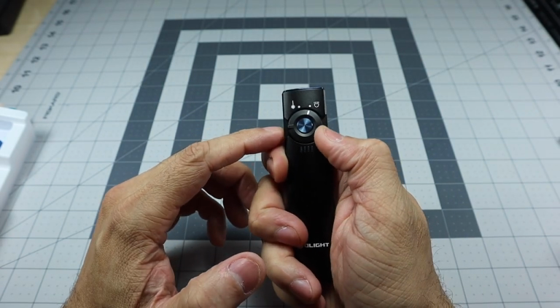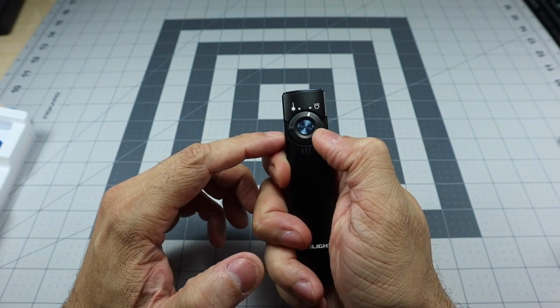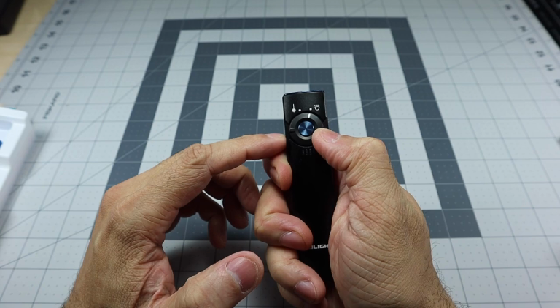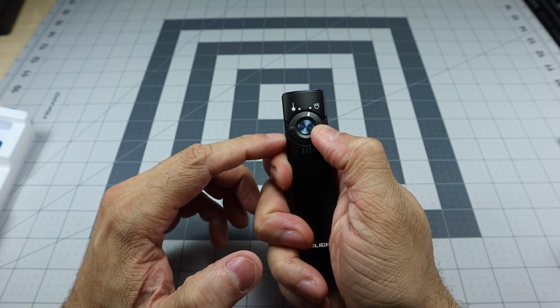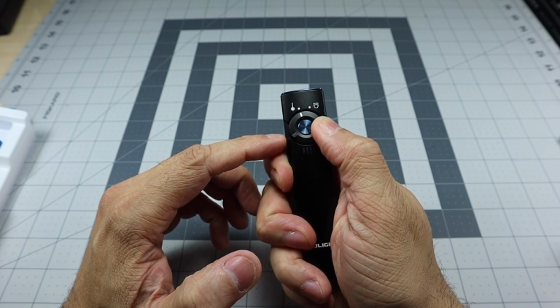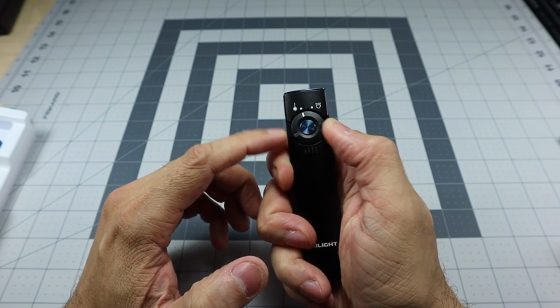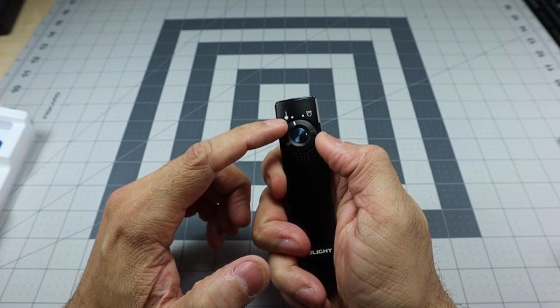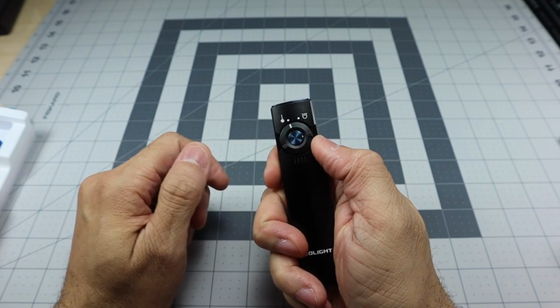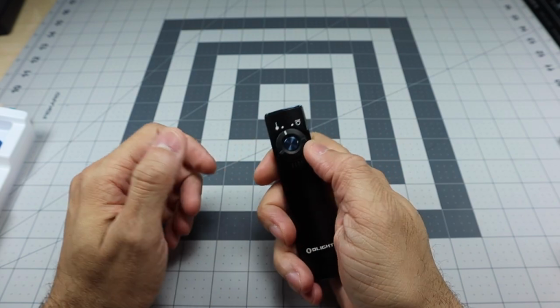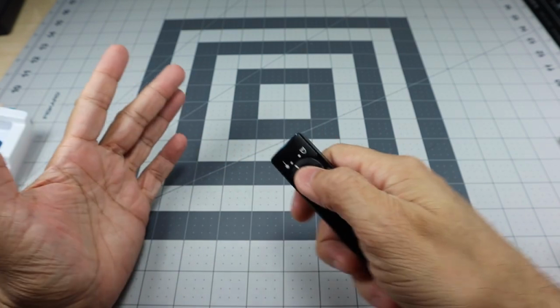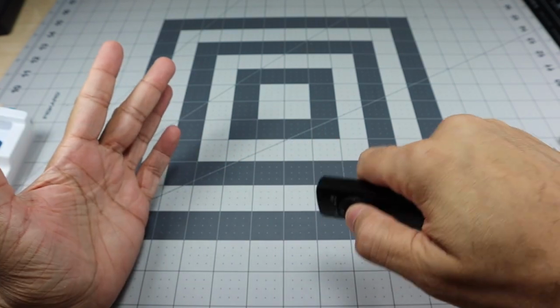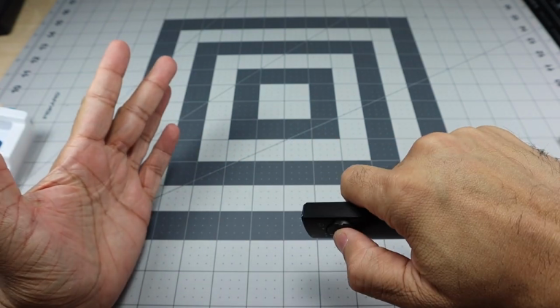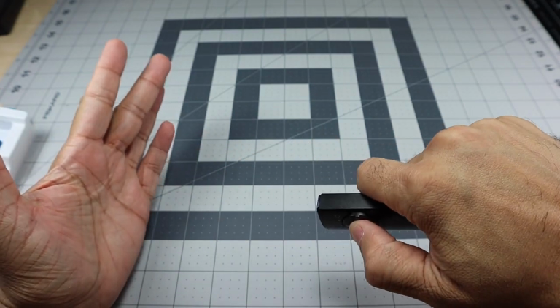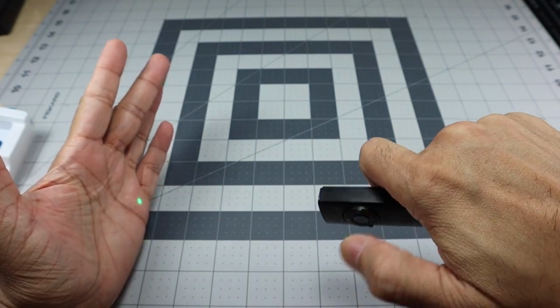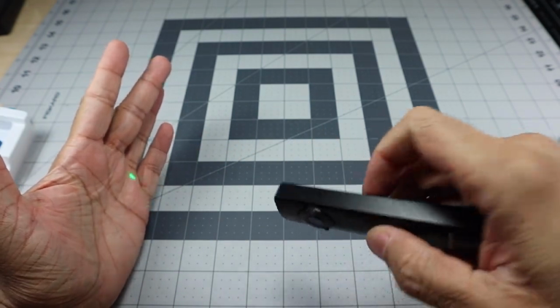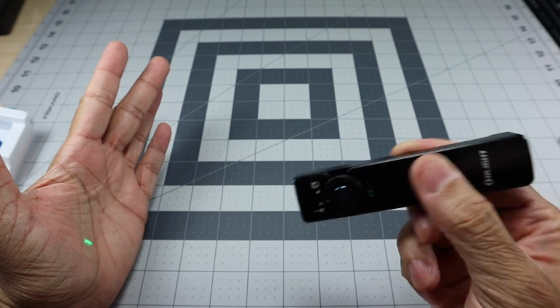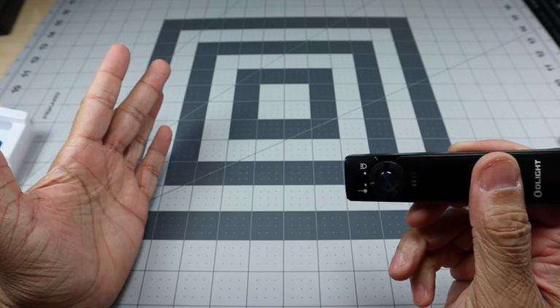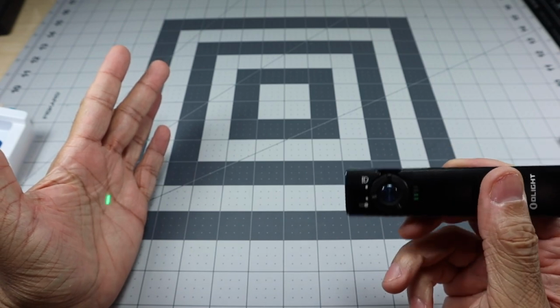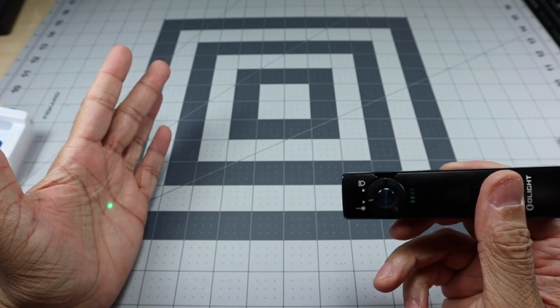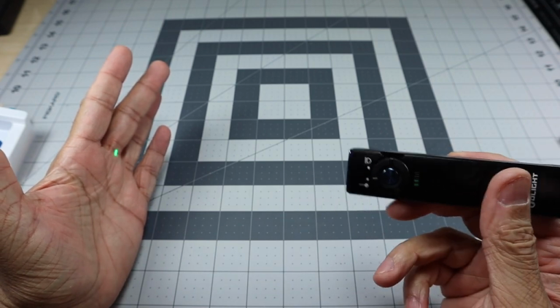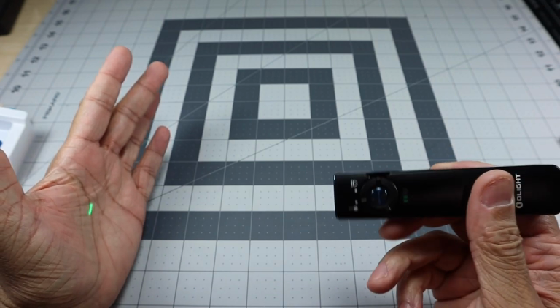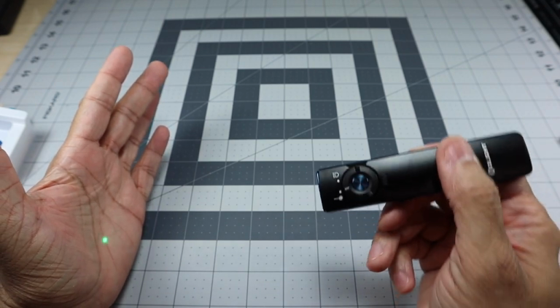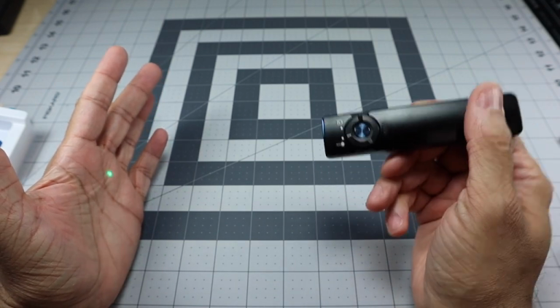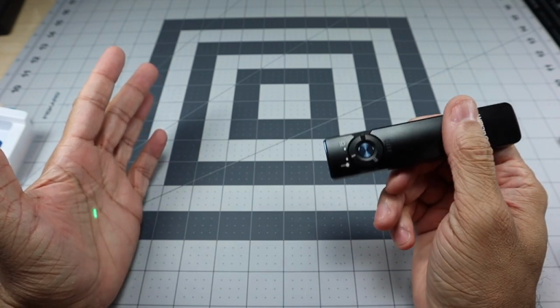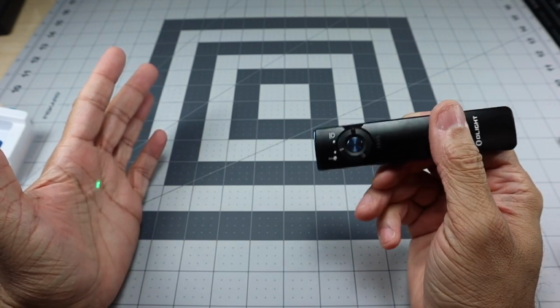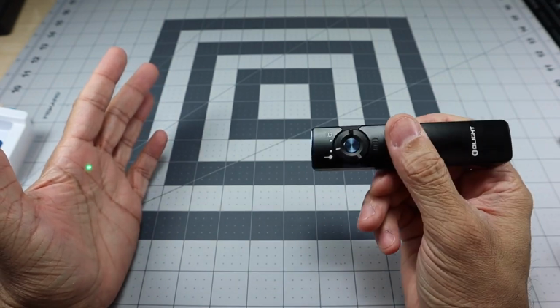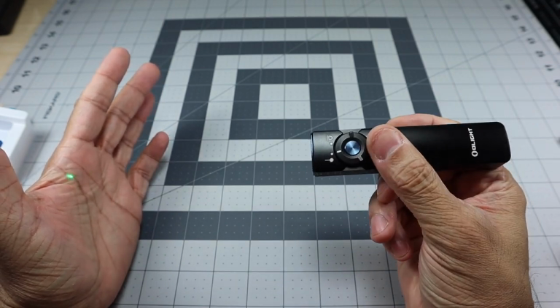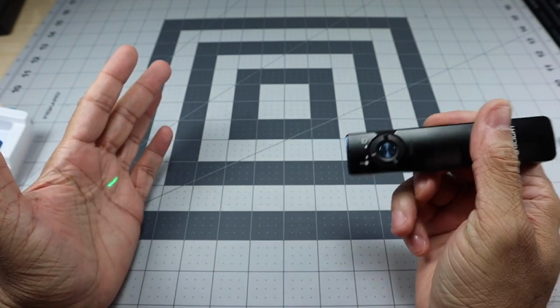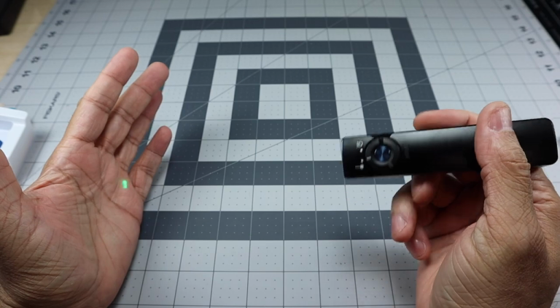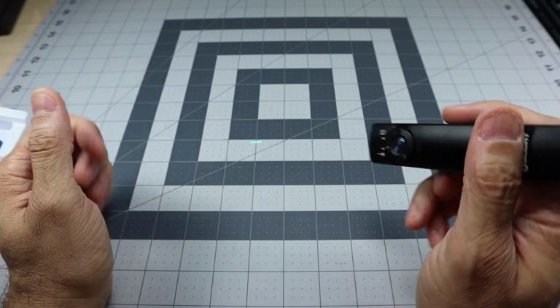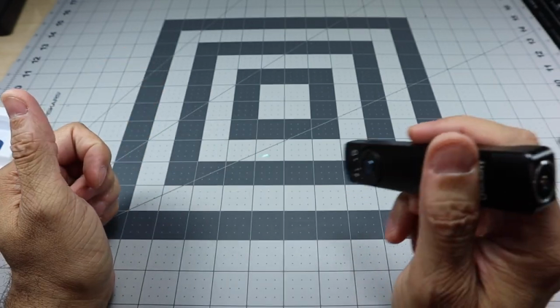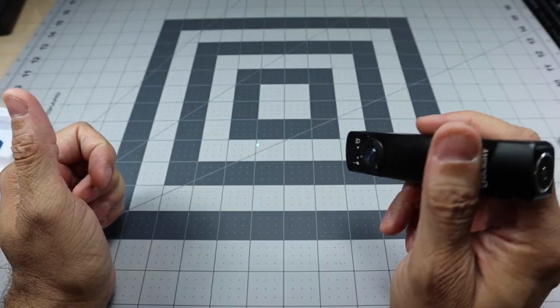If I rotate the switch over to the left, it goes into laser mode. Press the button and the laser comes on — this is a green laser. I like the fact that you don't have to hold the button down continuously to use it.